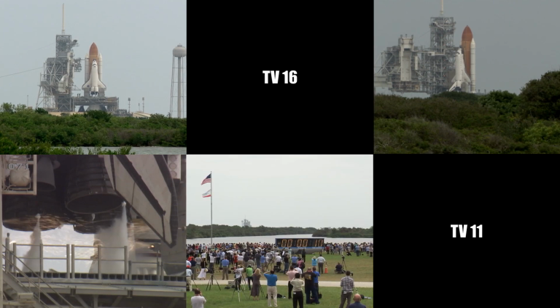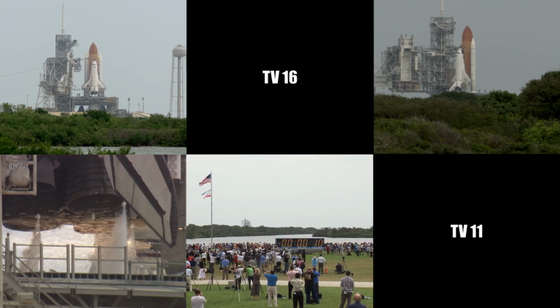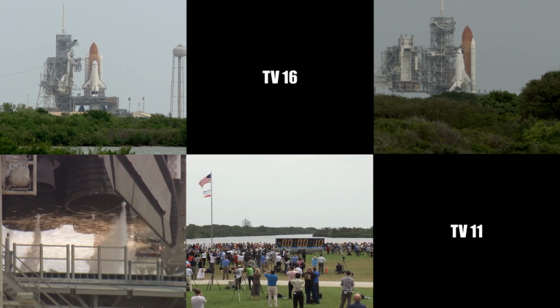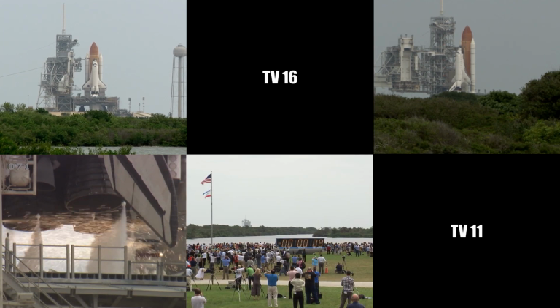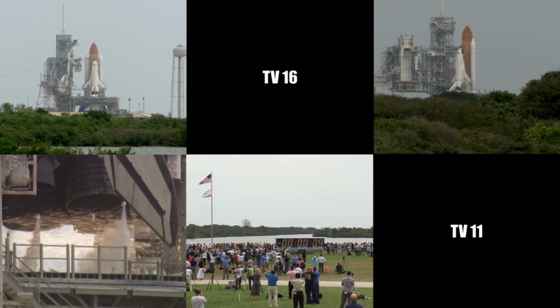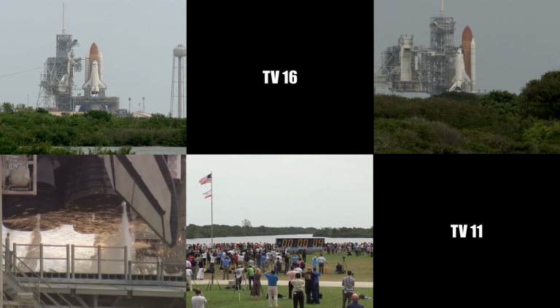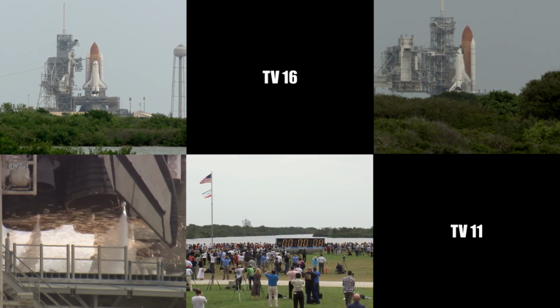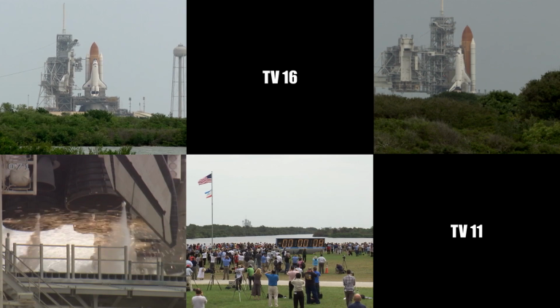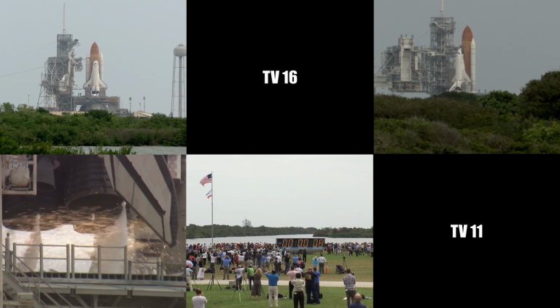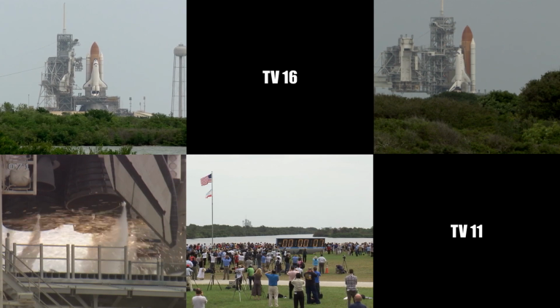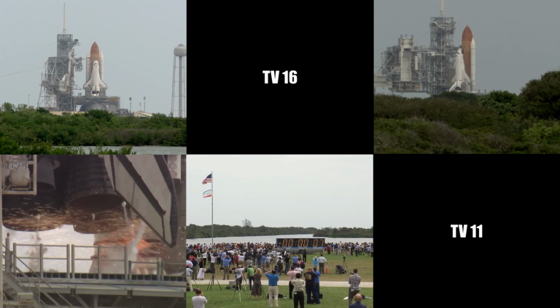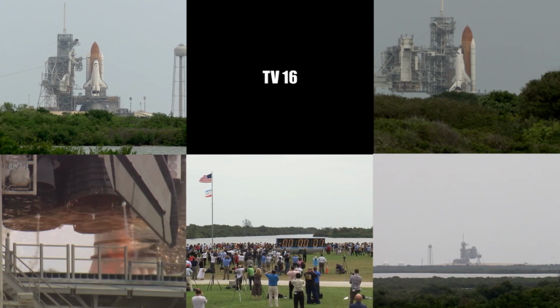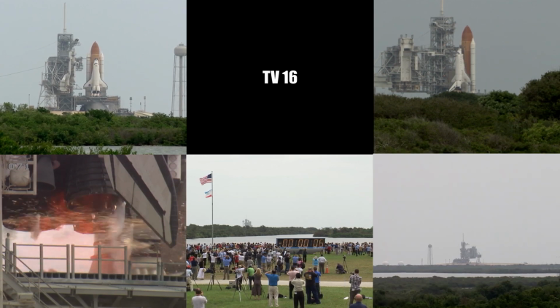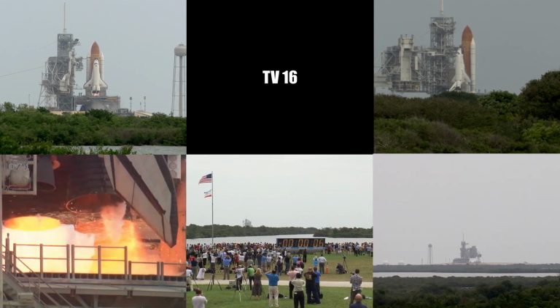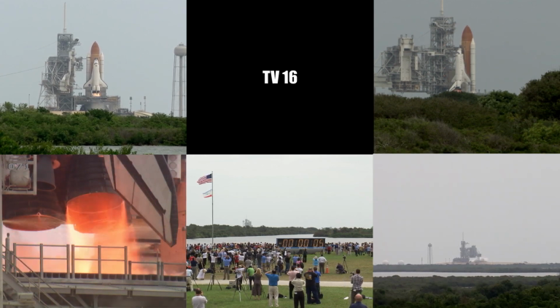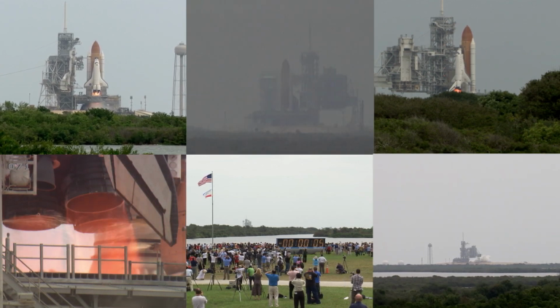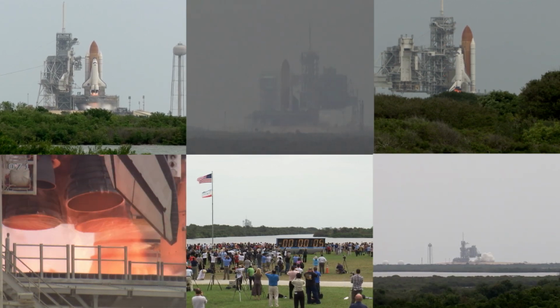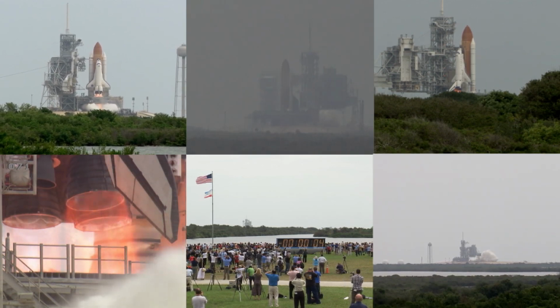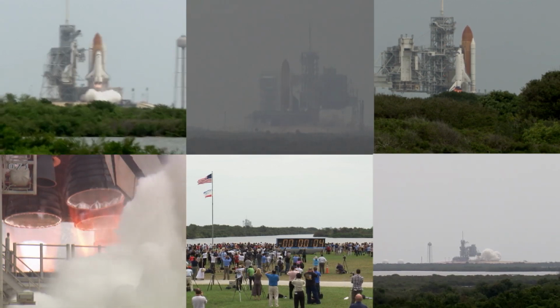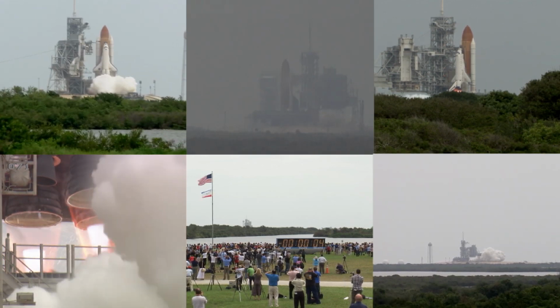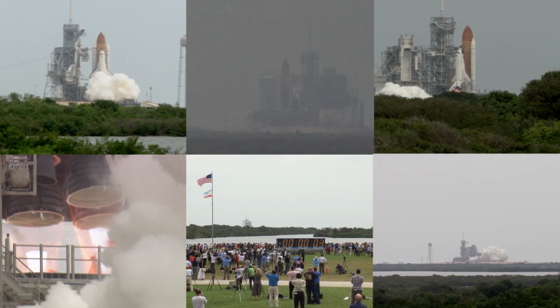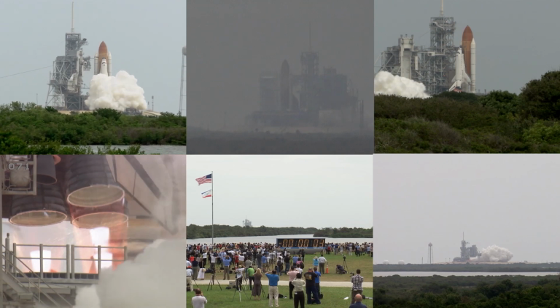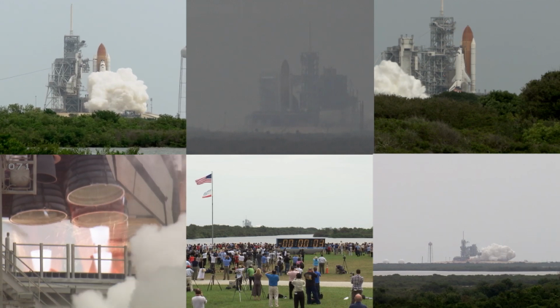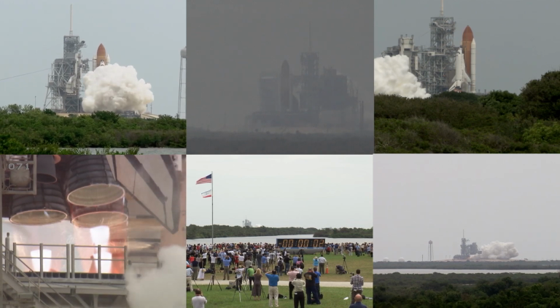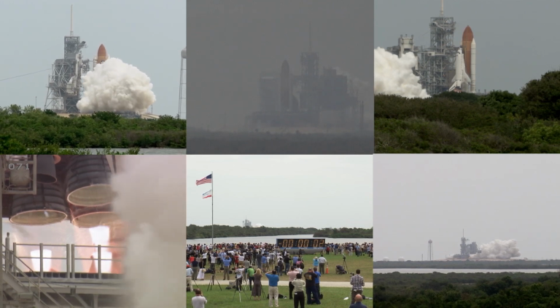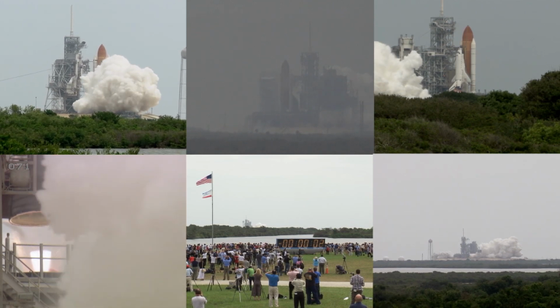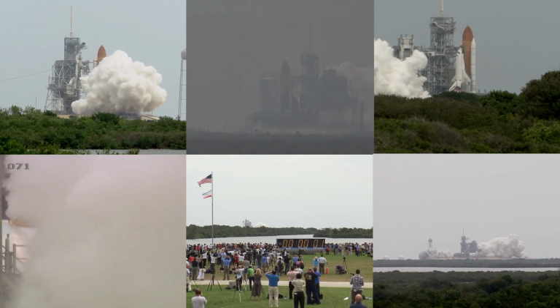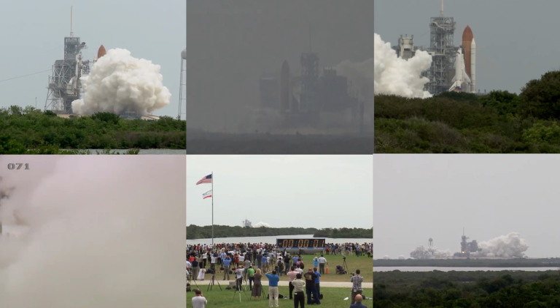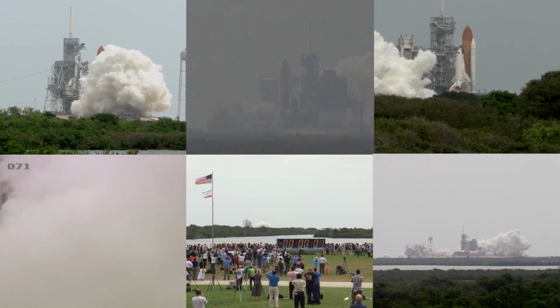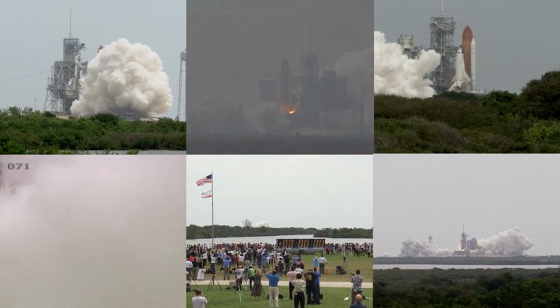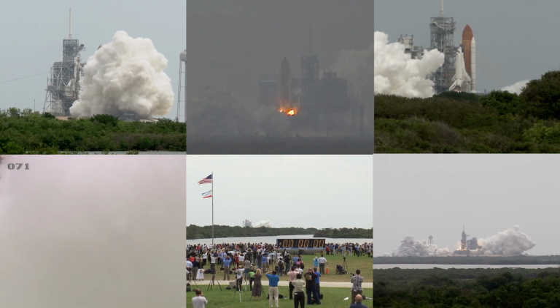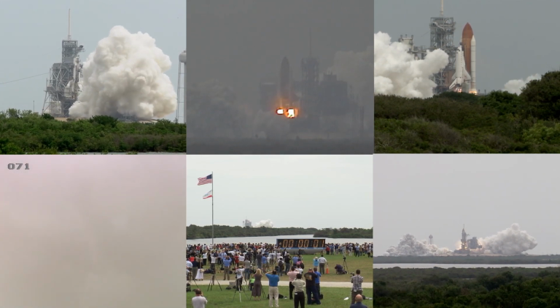T-minus 10, 9, 8, 7, 6, 5, all three engines up and burning, 2, 1, 0.